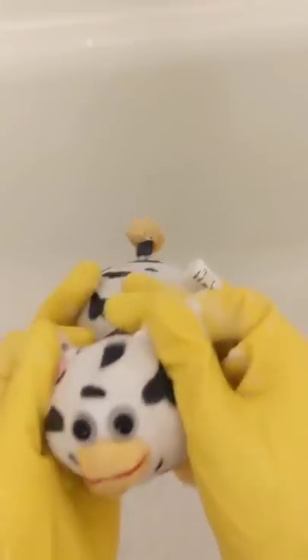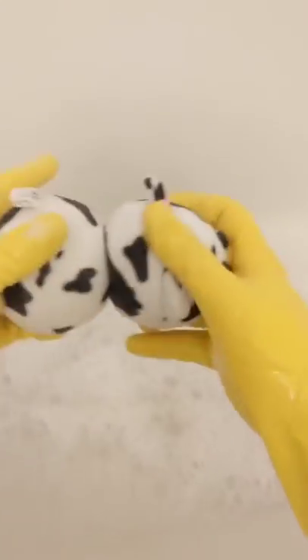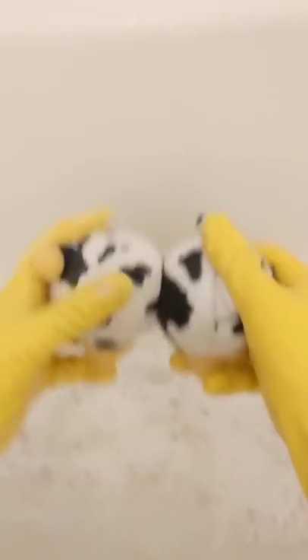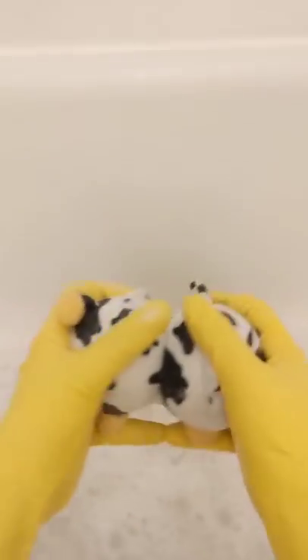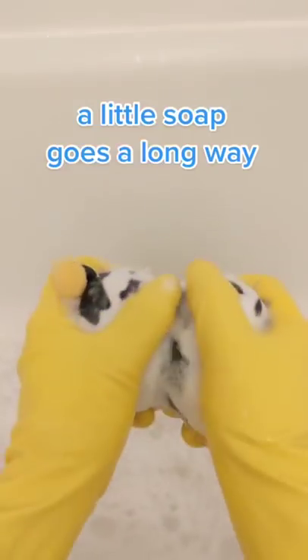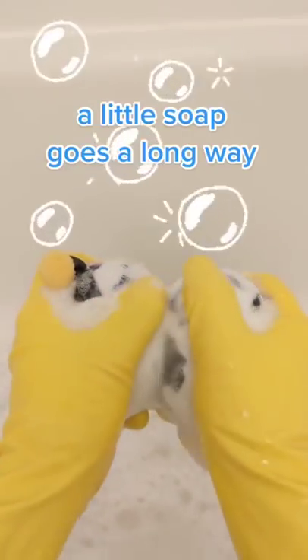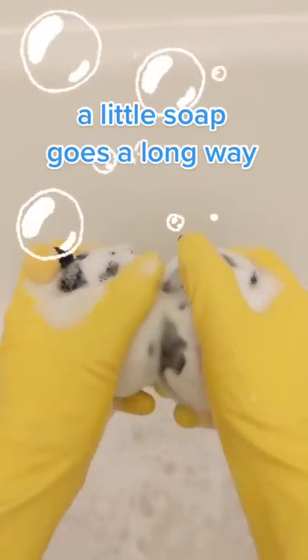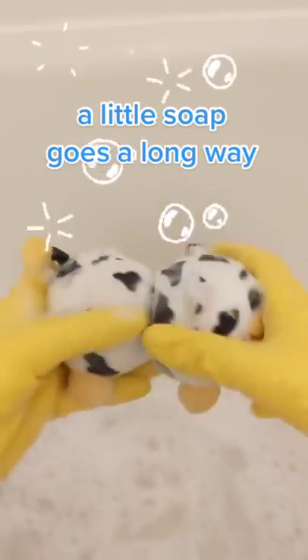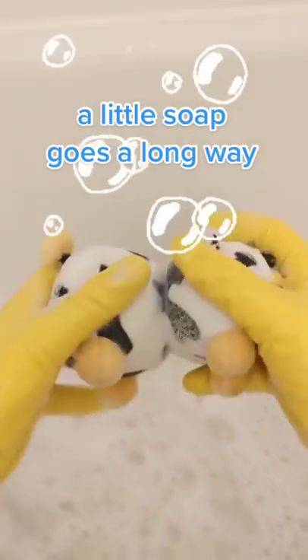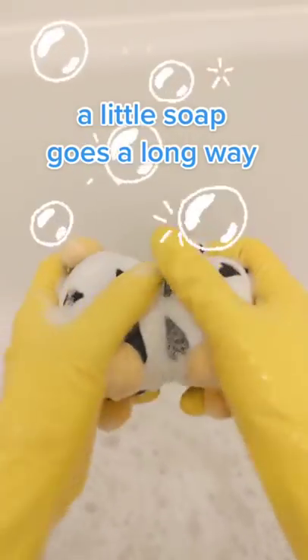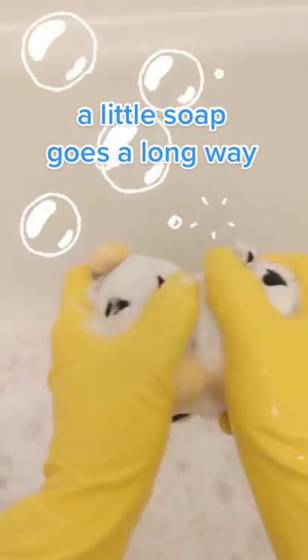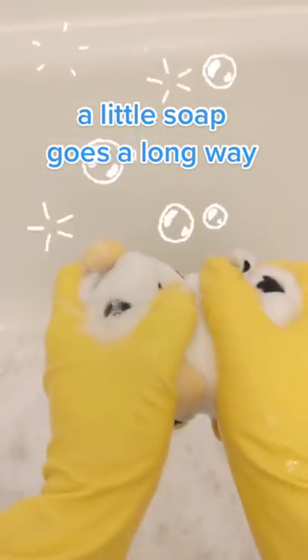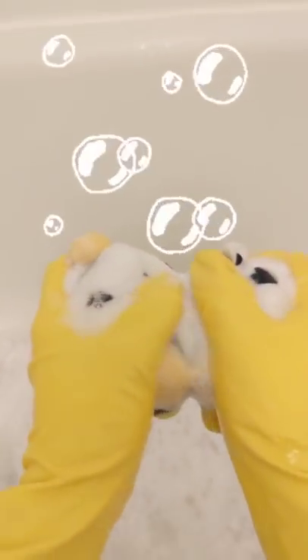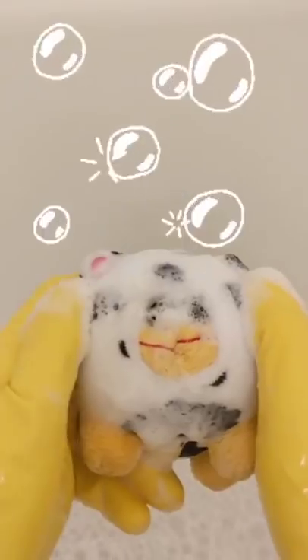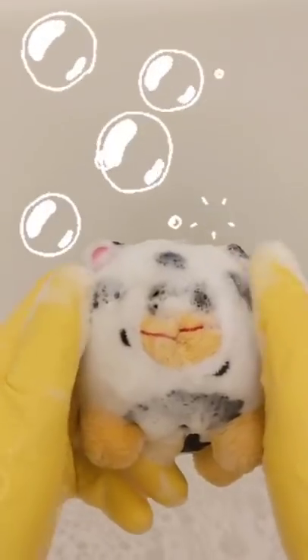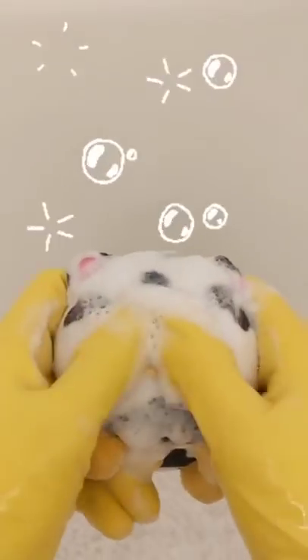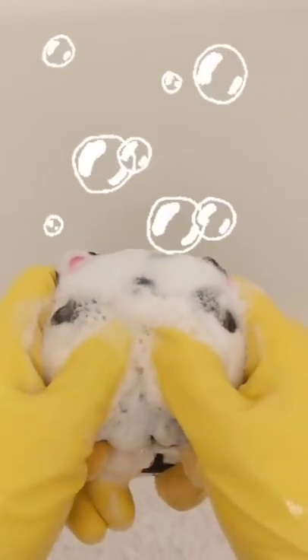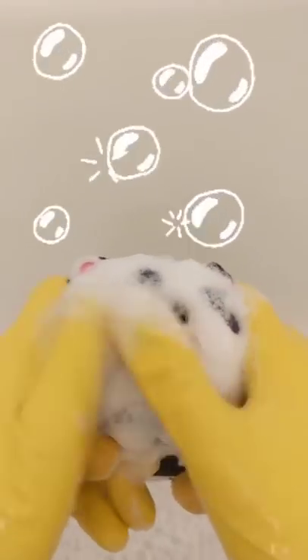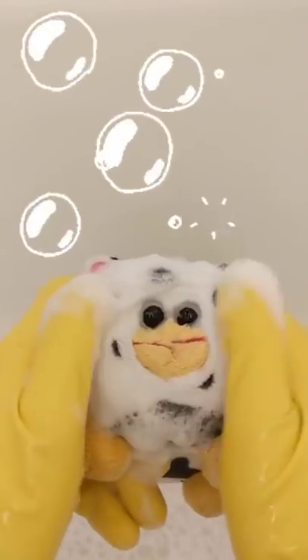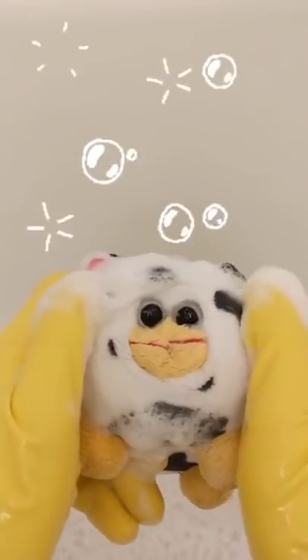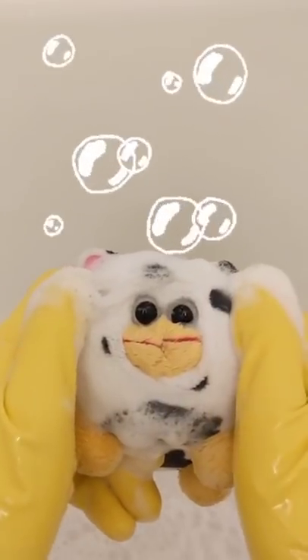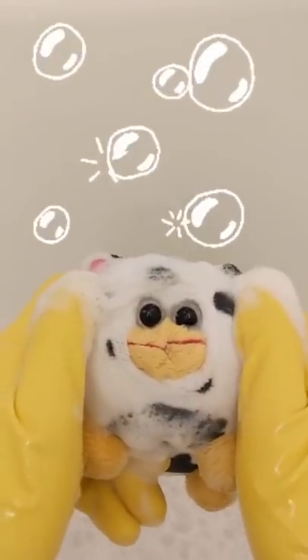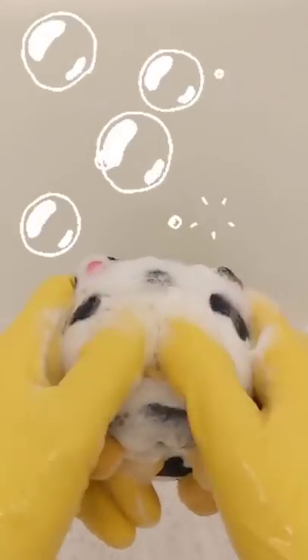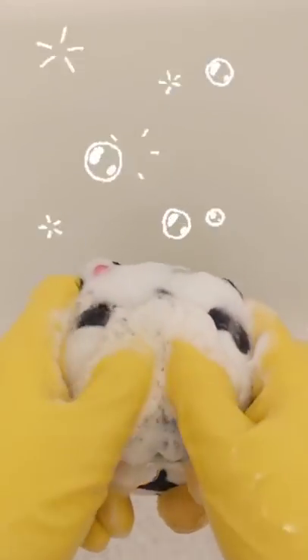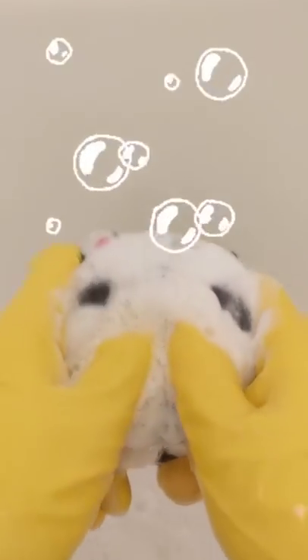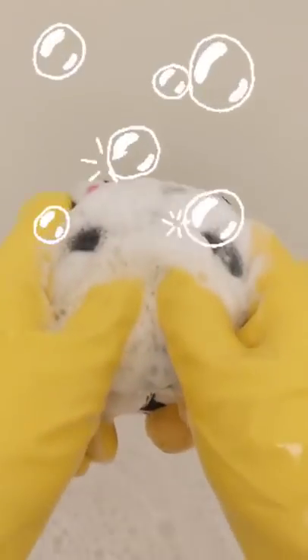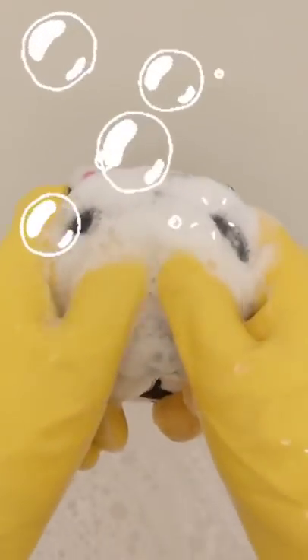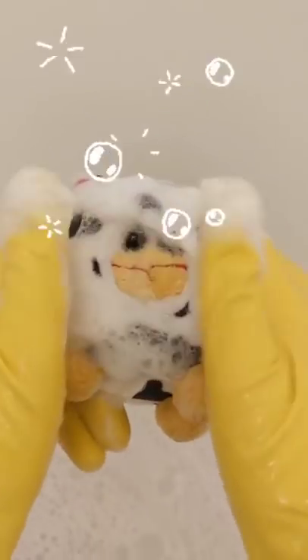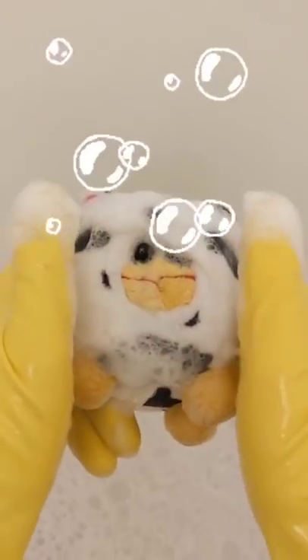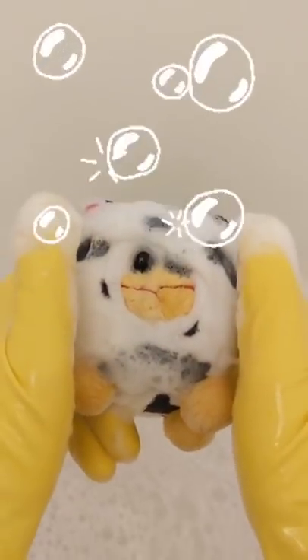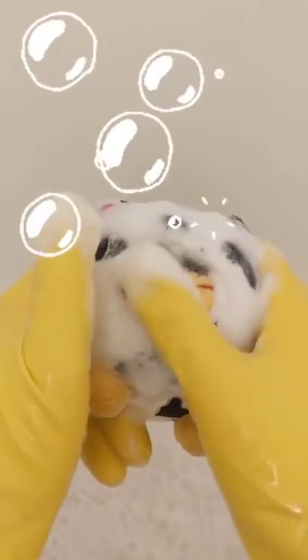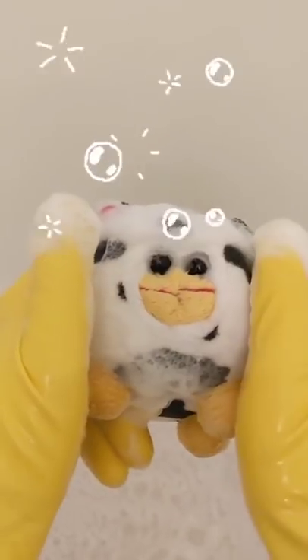I think I might have used a little too much soap when washing him today. Remember, a little soap goes a long way. Aw, look how grumpy he is. Don't worry, peepee, we're almost done.